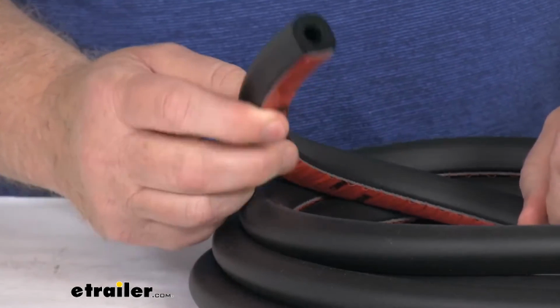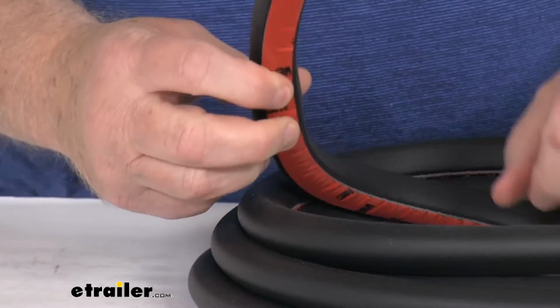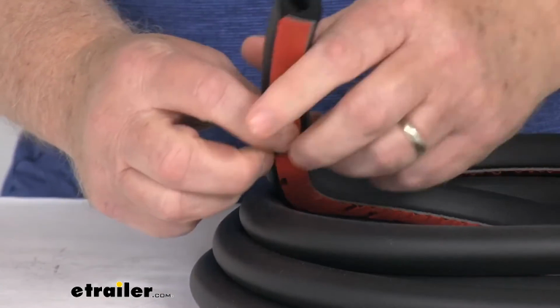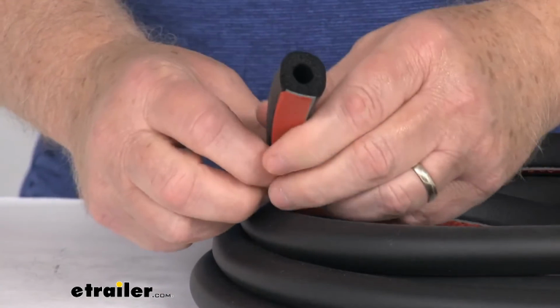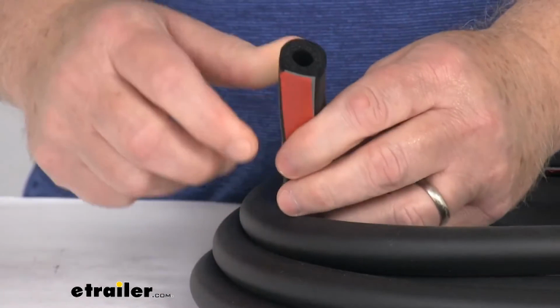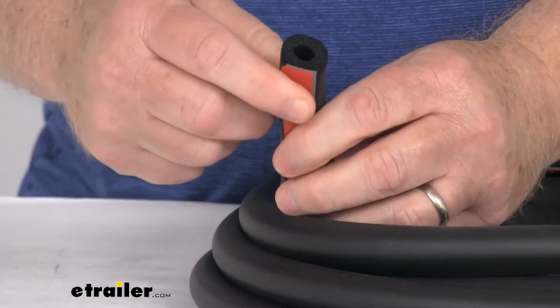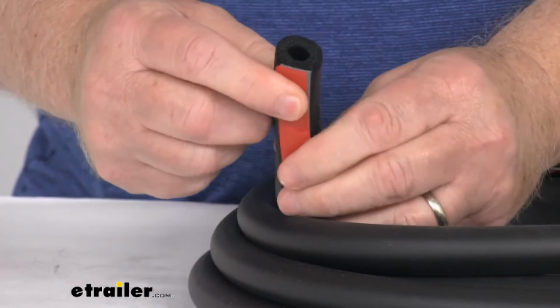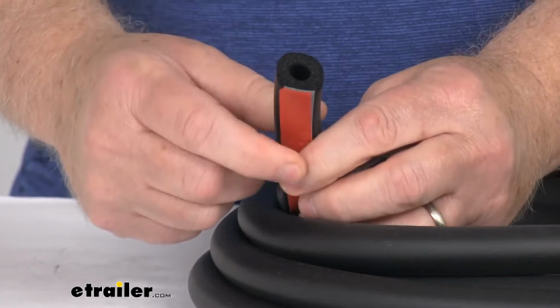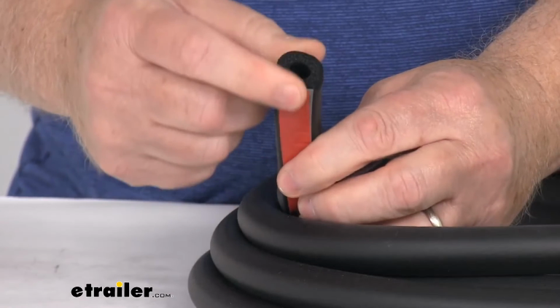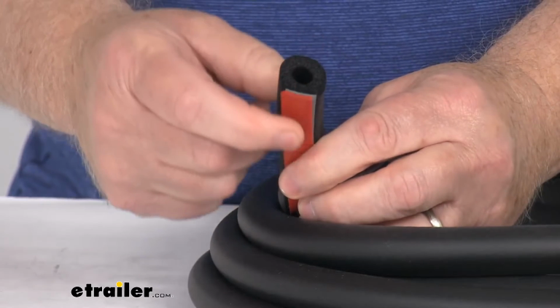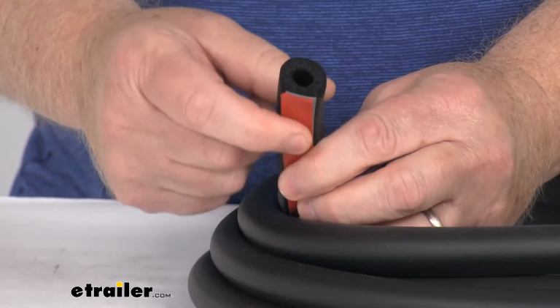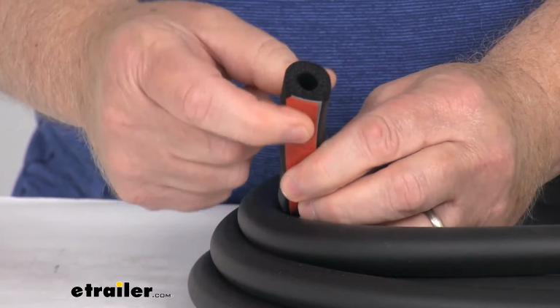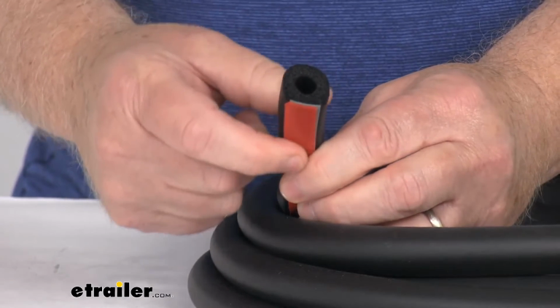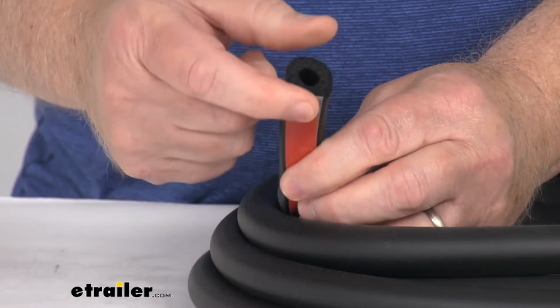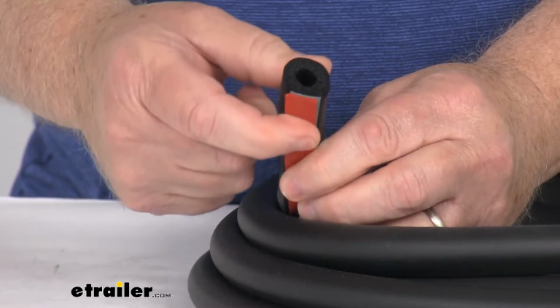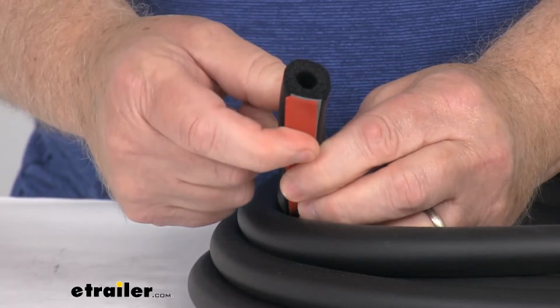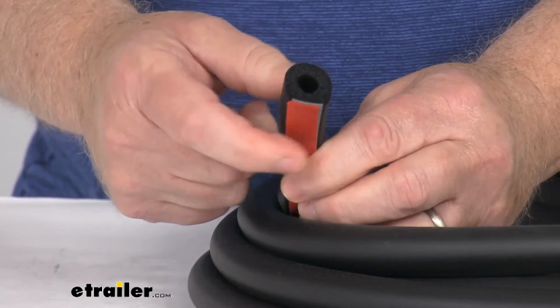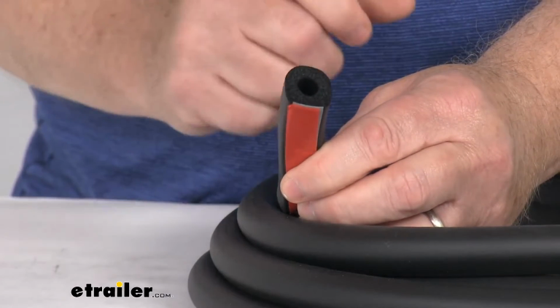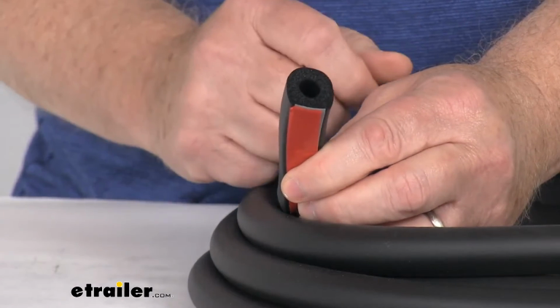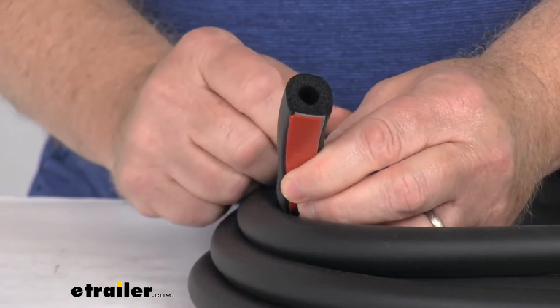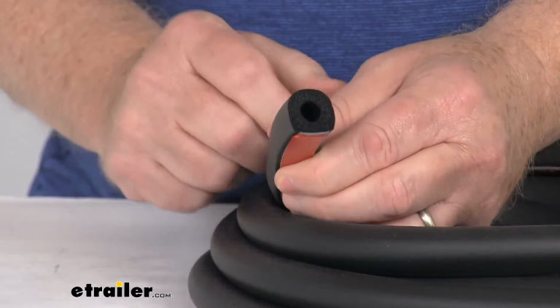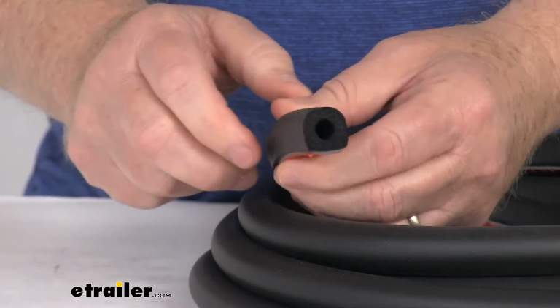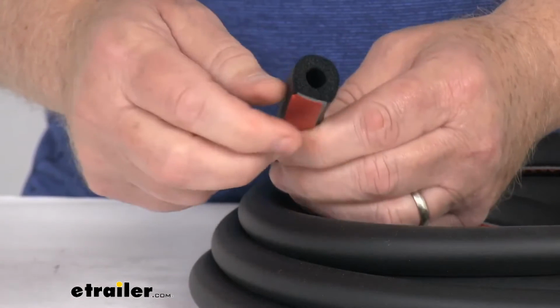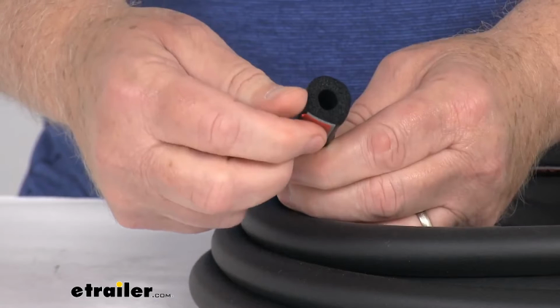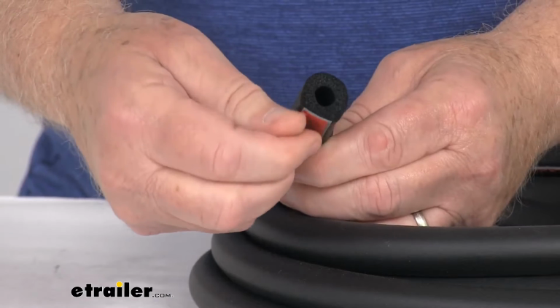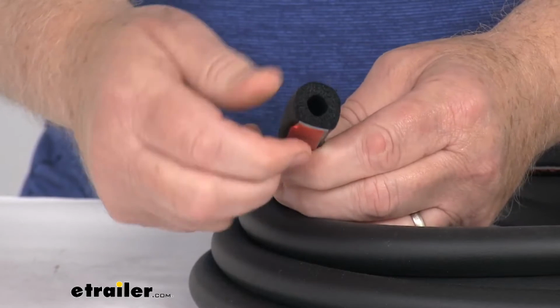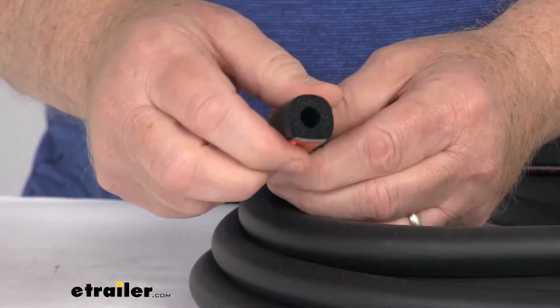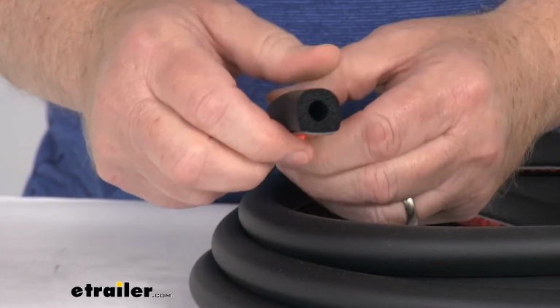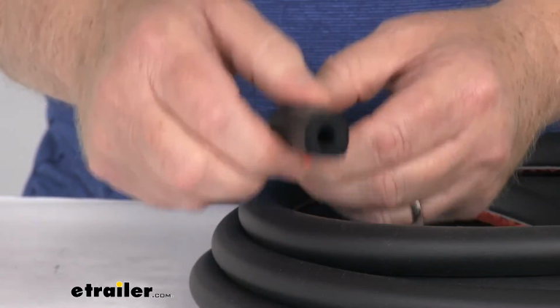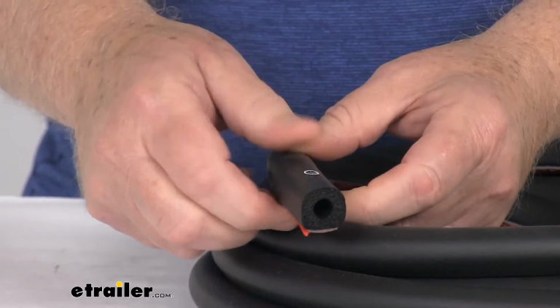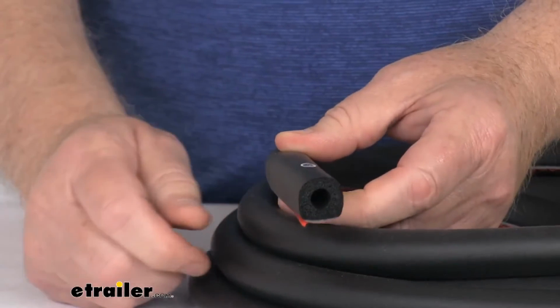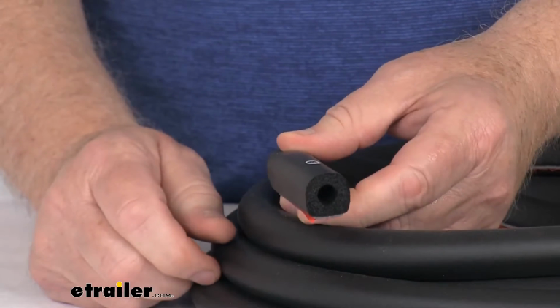You can see it is a peel and stick installation. It has the pre-applied 3M adhesive backing right here on the bottom. You just simply peel off that backing paper and then apply the seal.